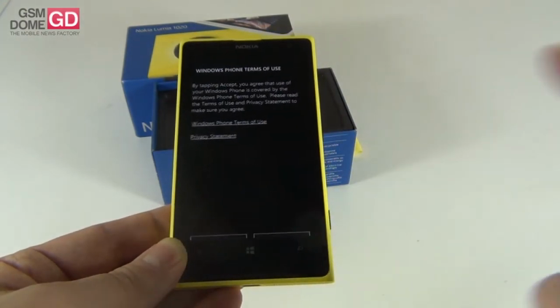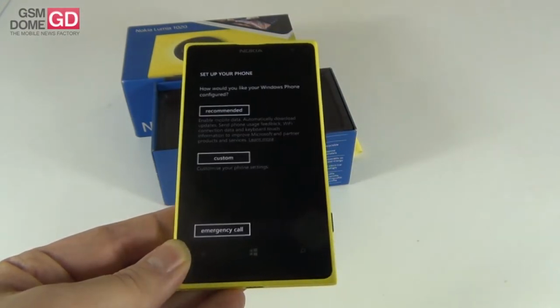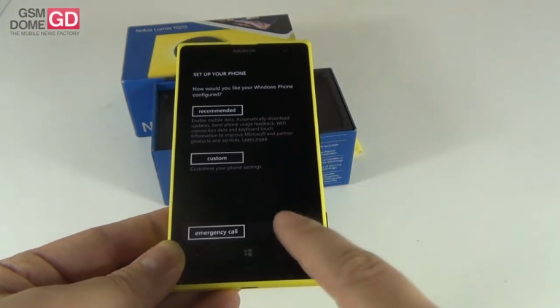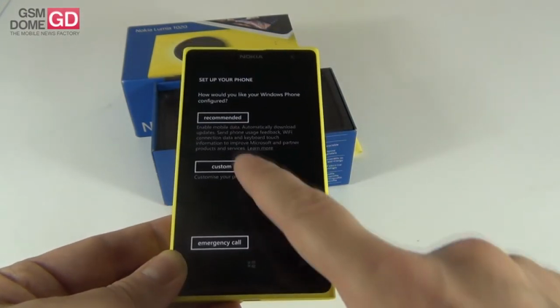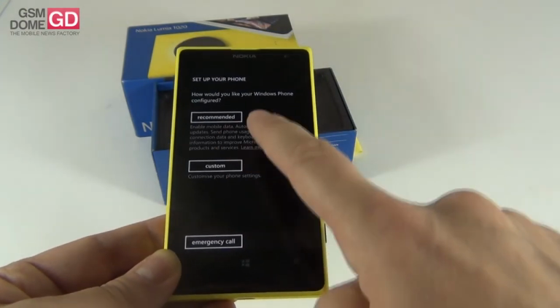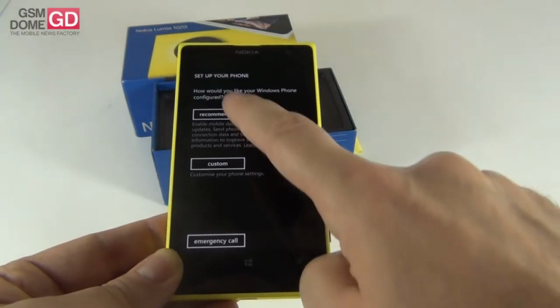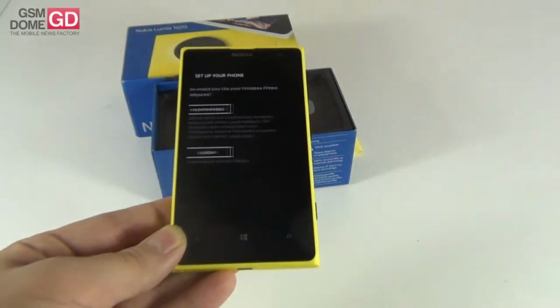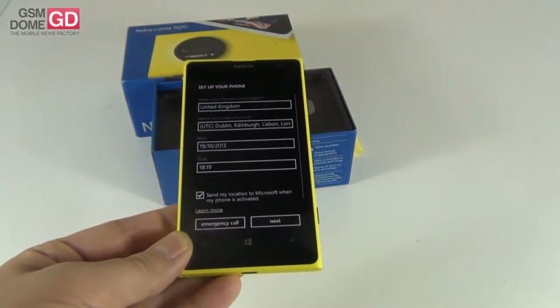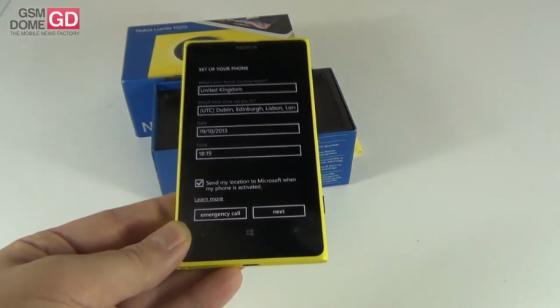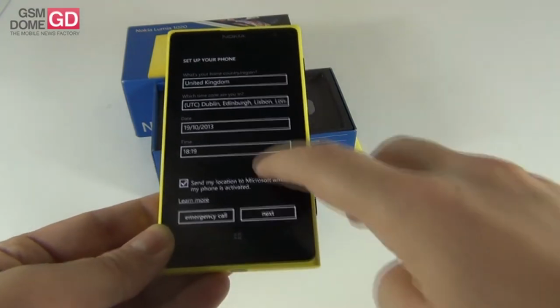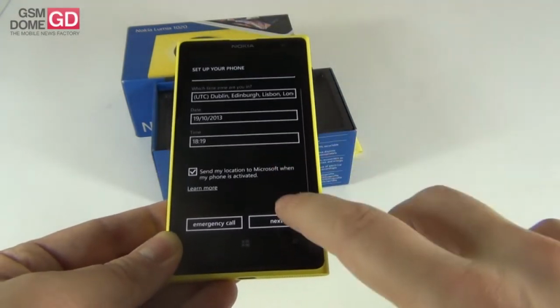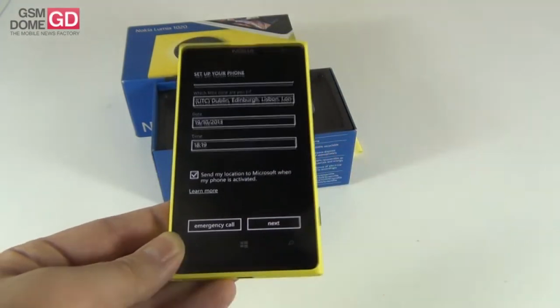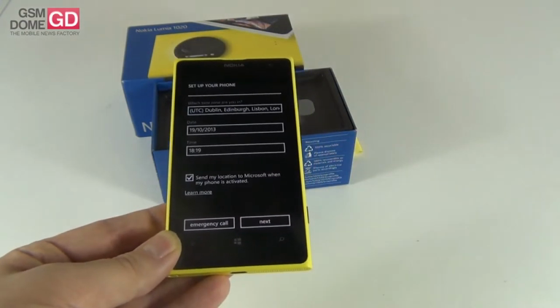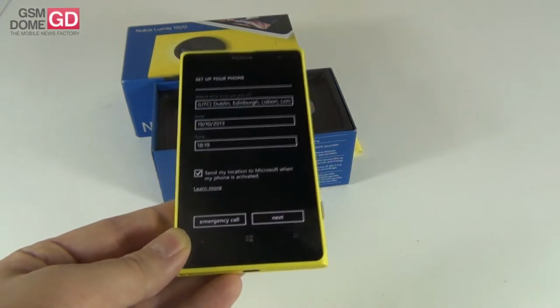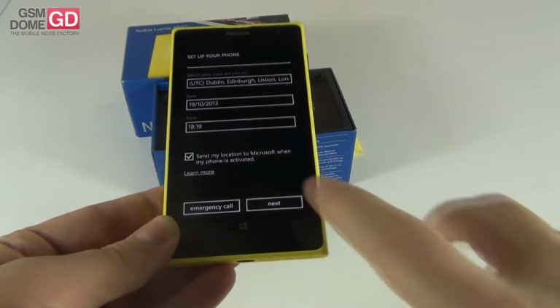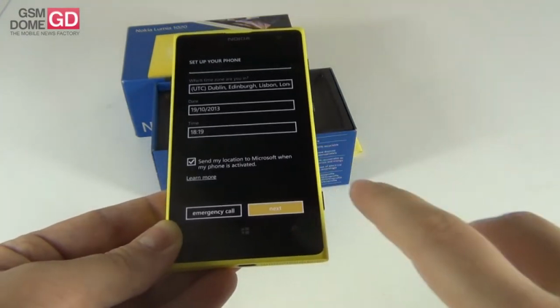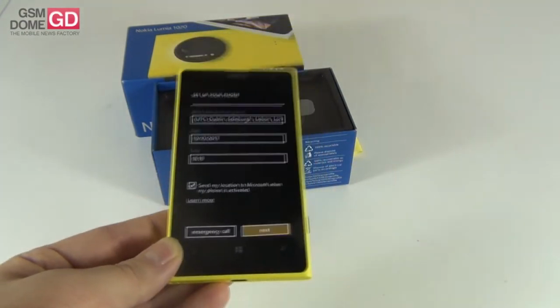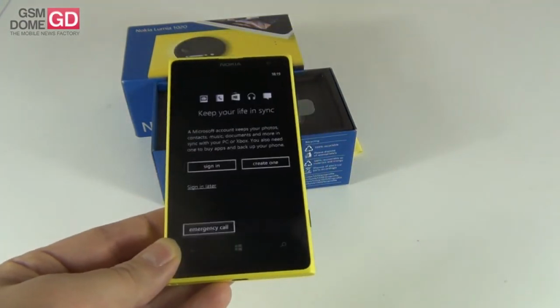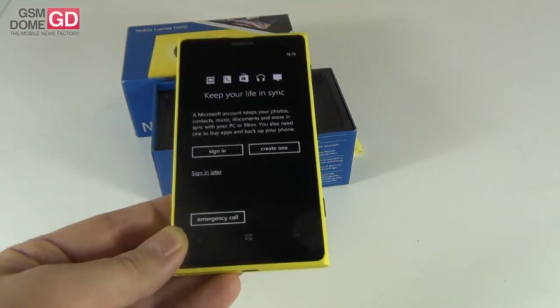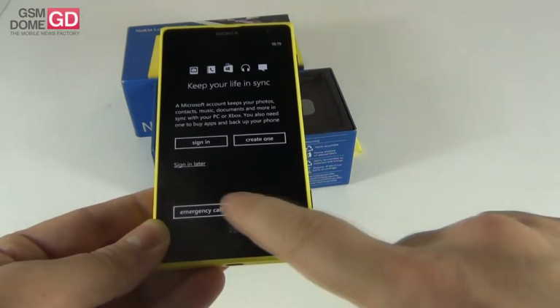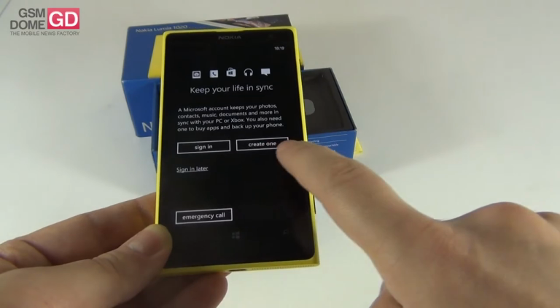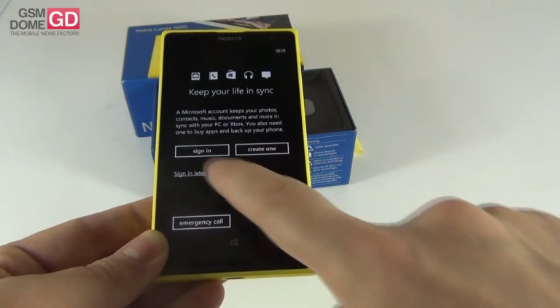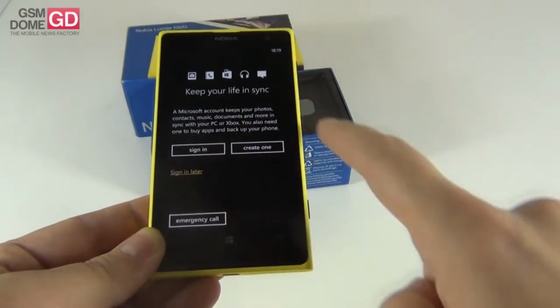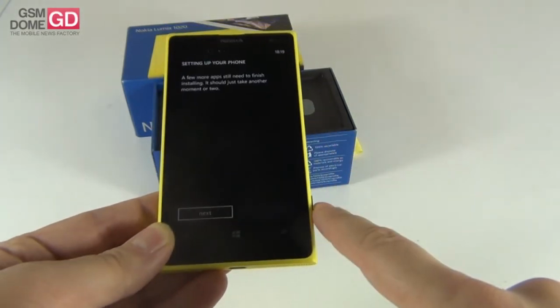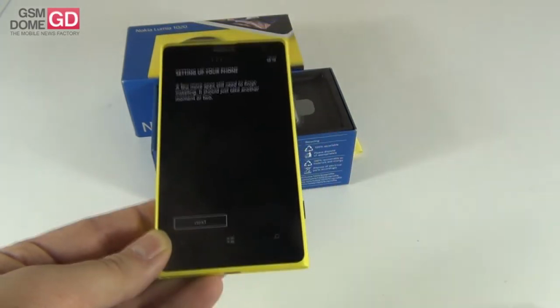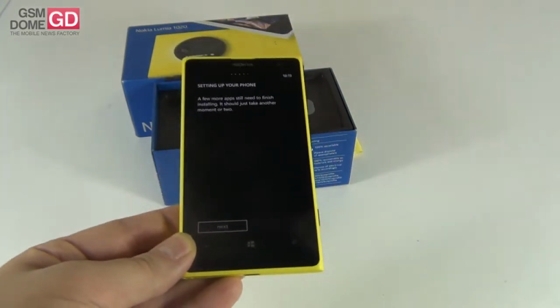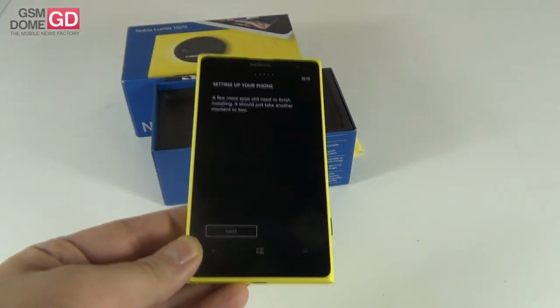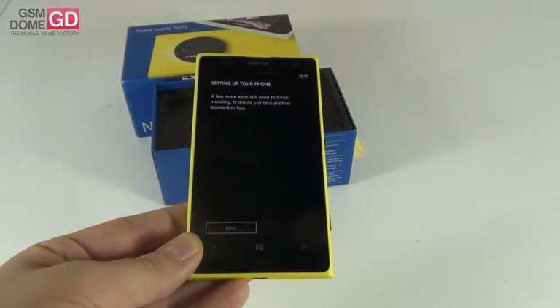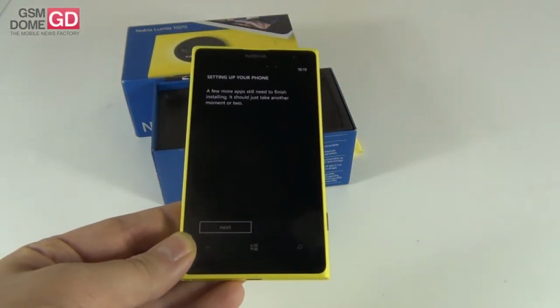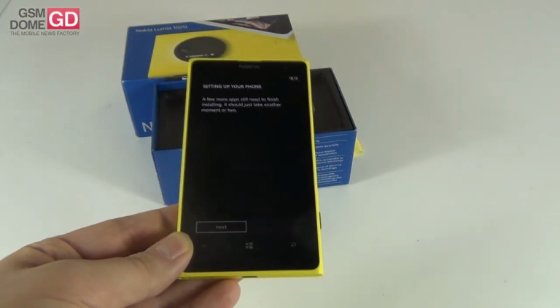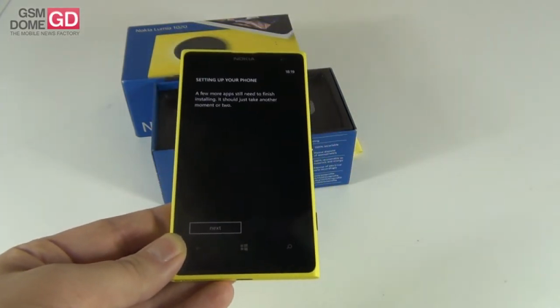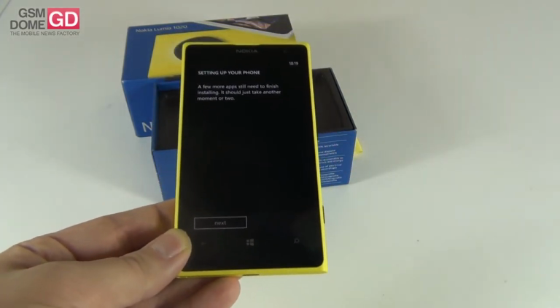We accept the terms of use and you can use the recommended settings to set up the phone. Now it's time to sign in later and we have to wait for the setup process.